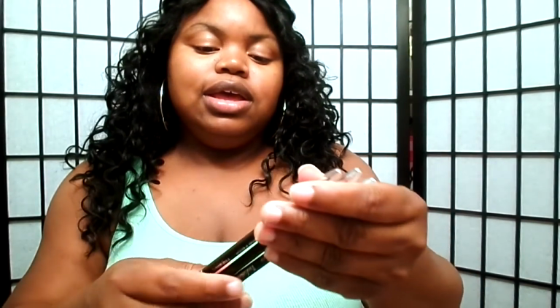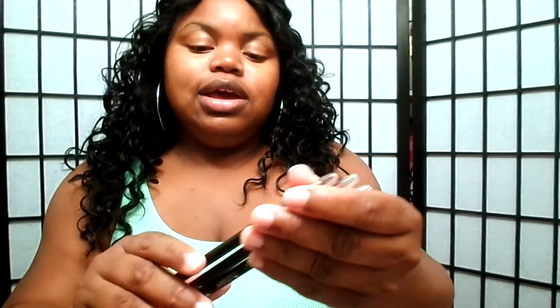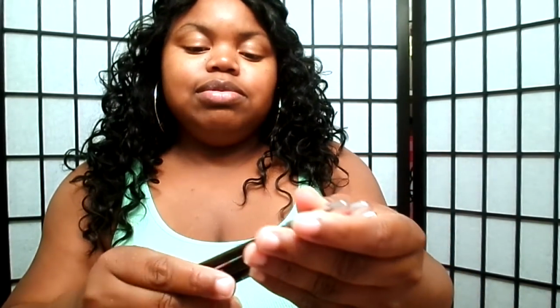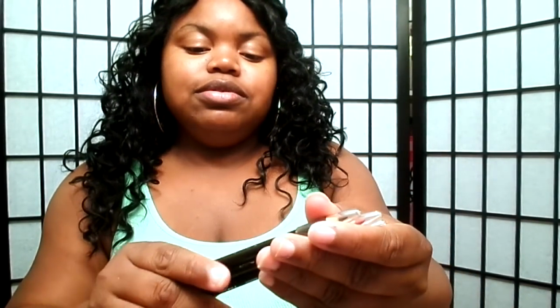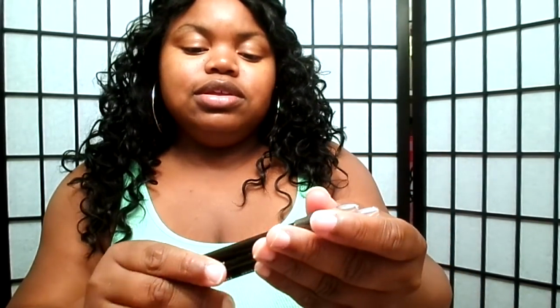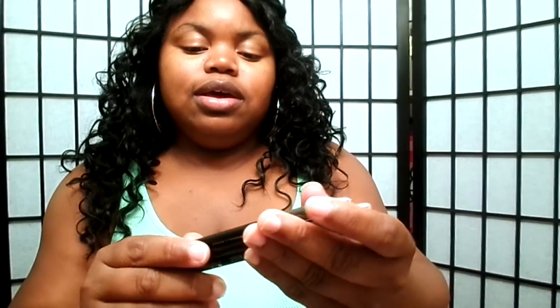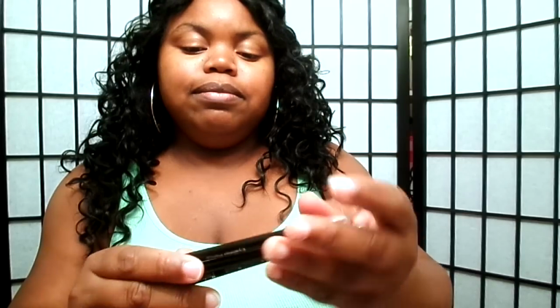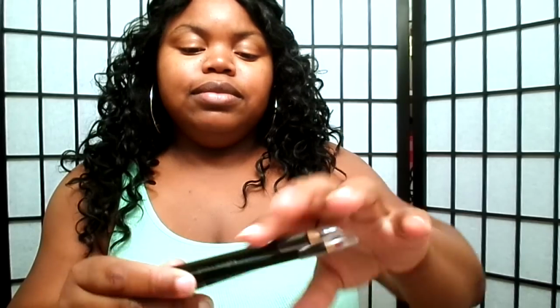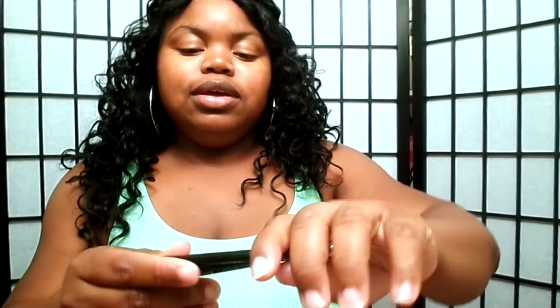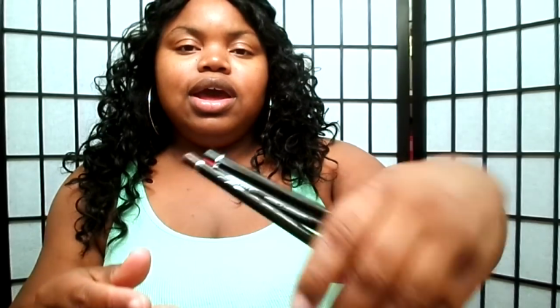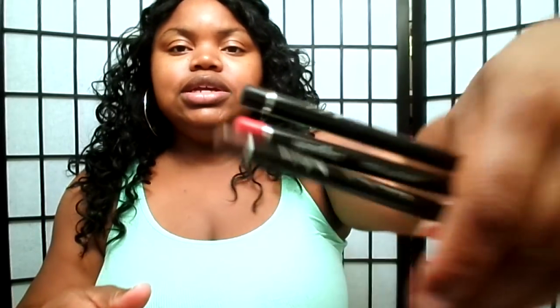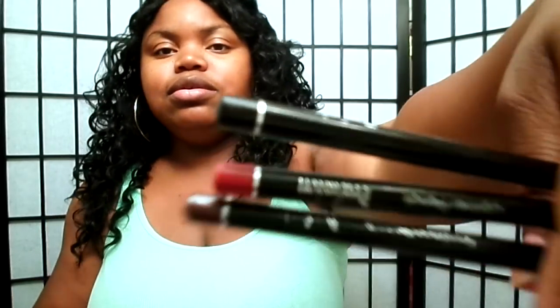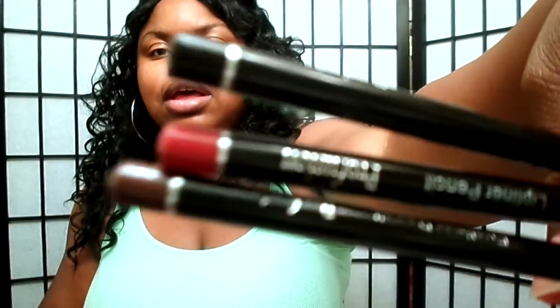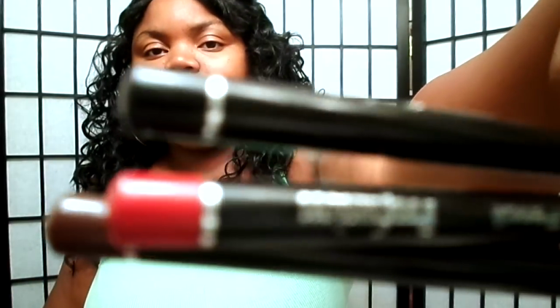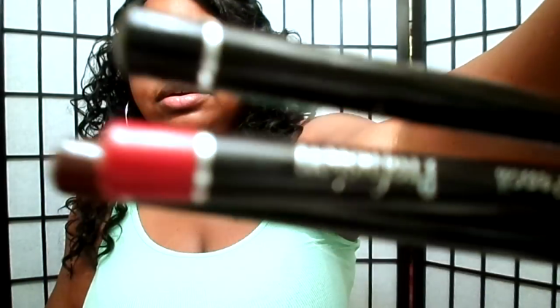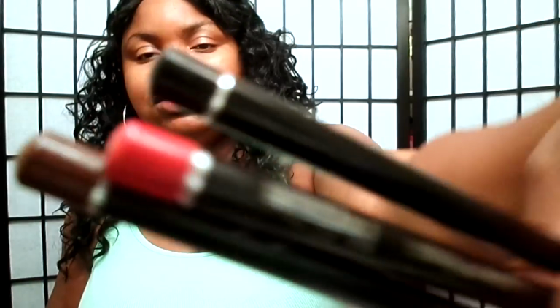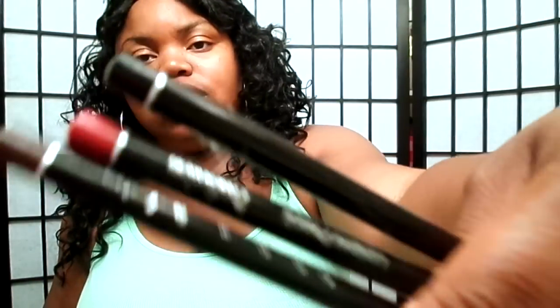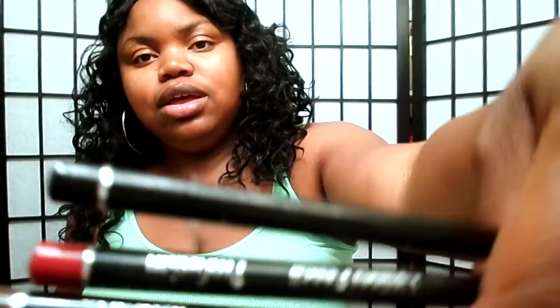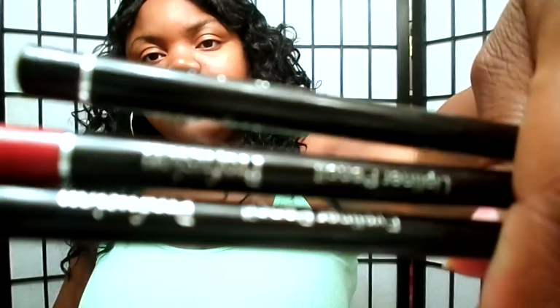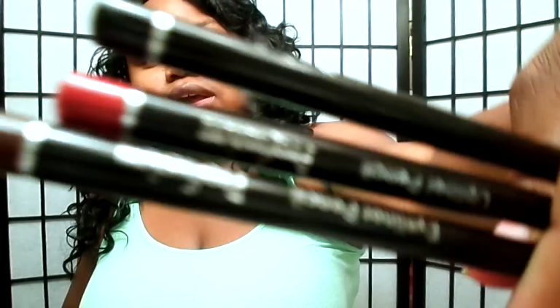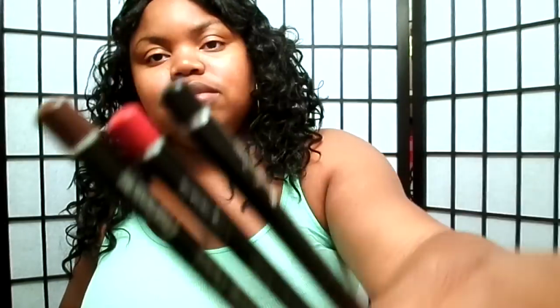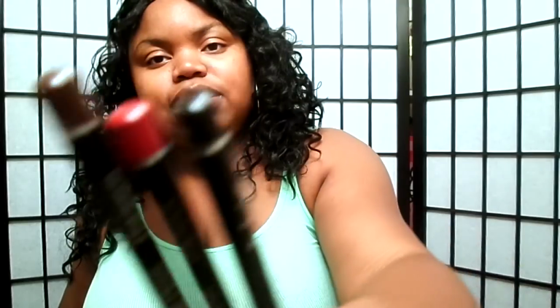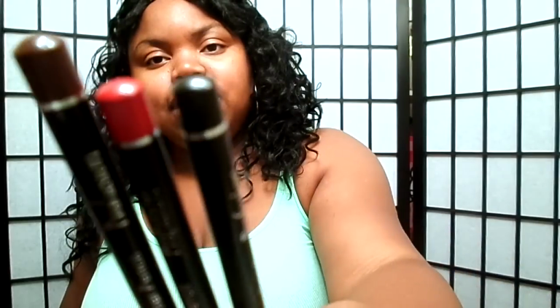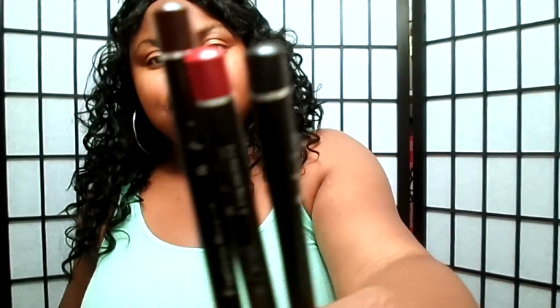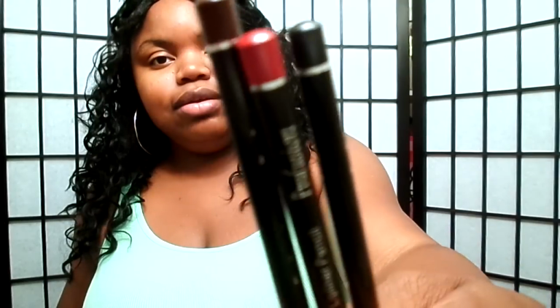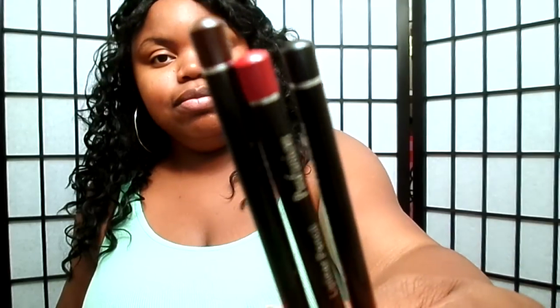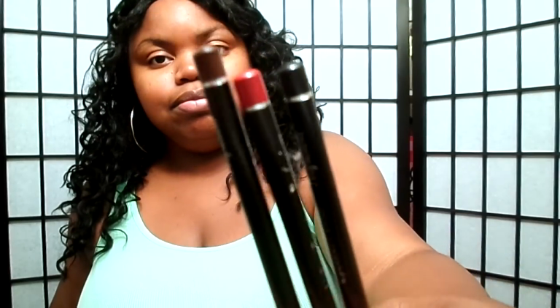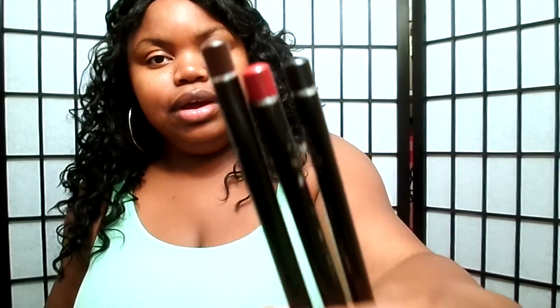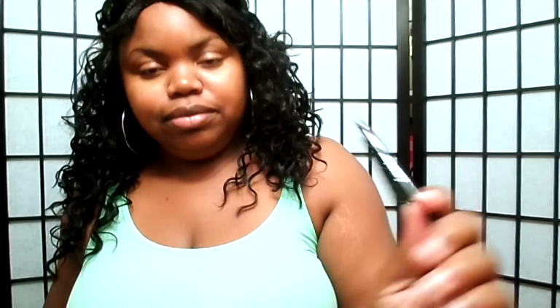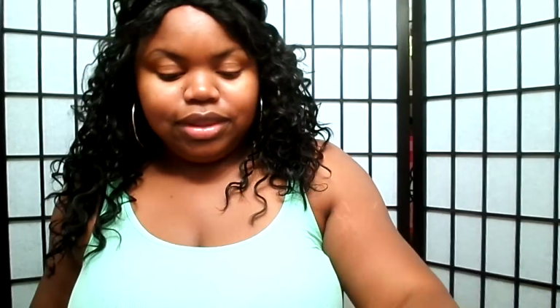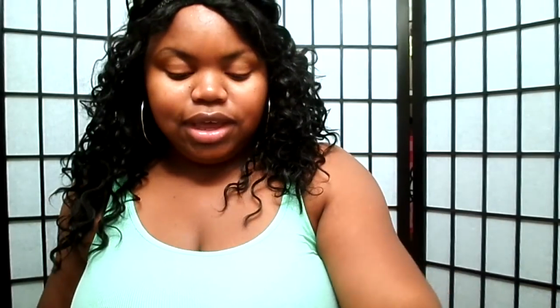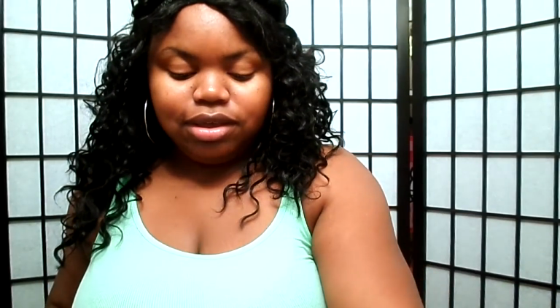And I got some Profusion eyeshadow liners — they're red, black, and brown. Thank you.